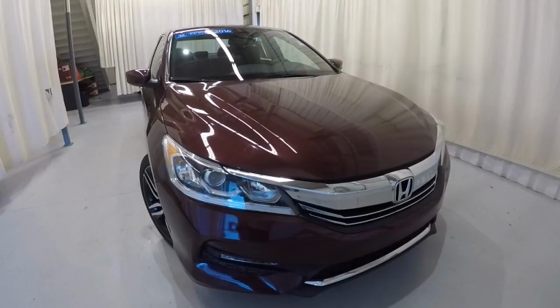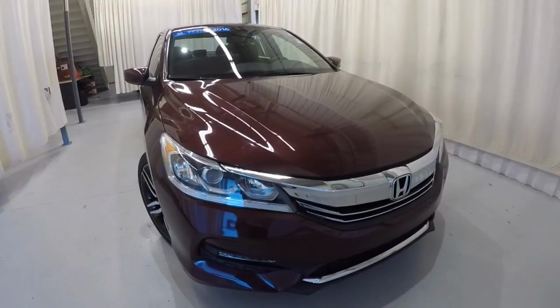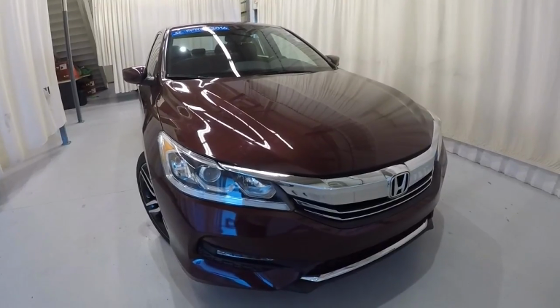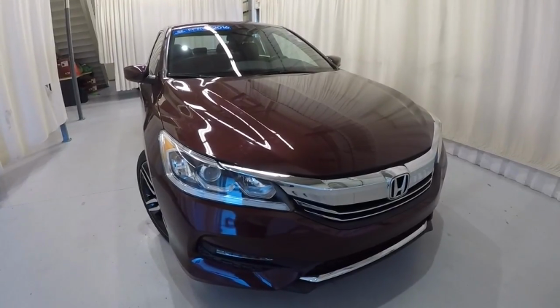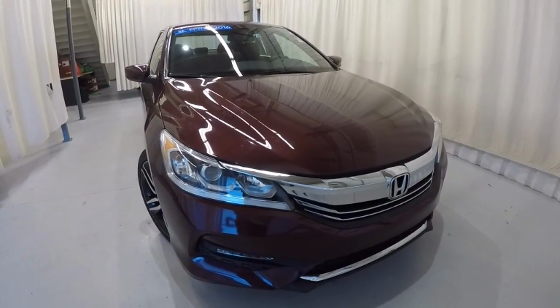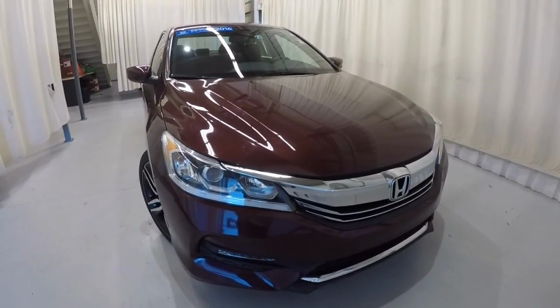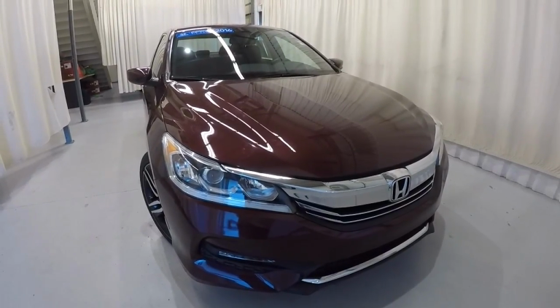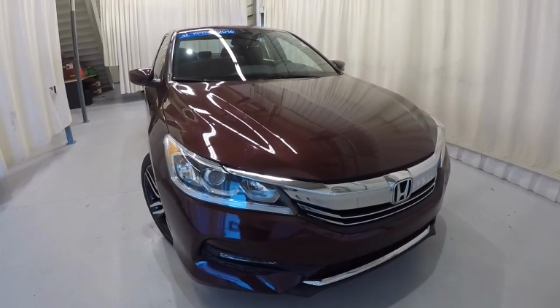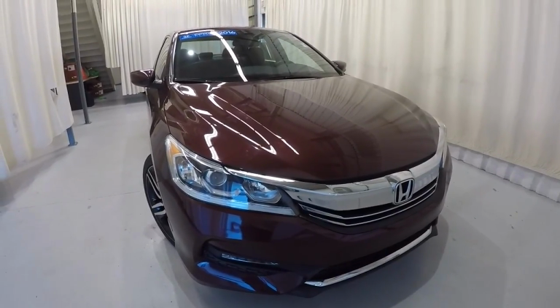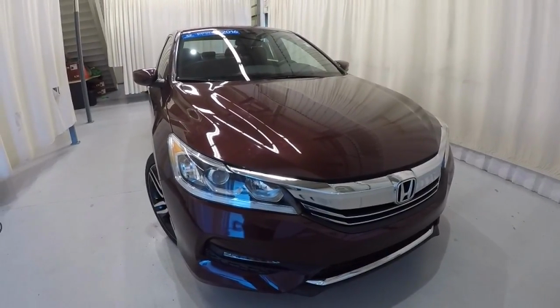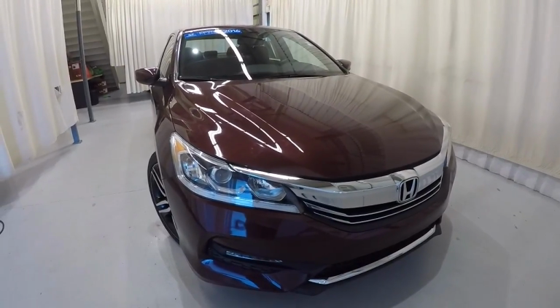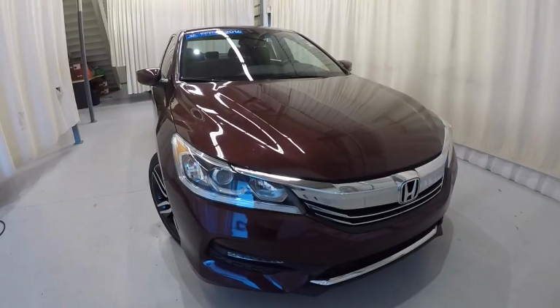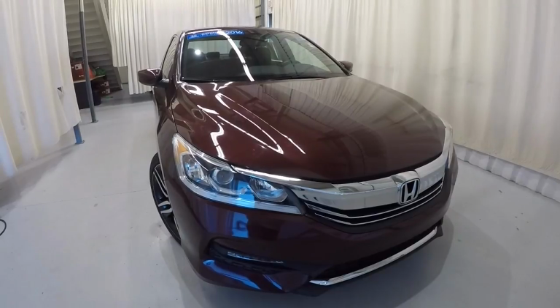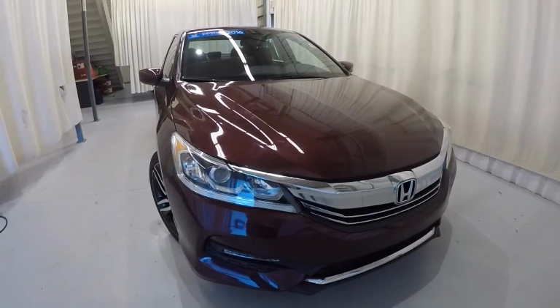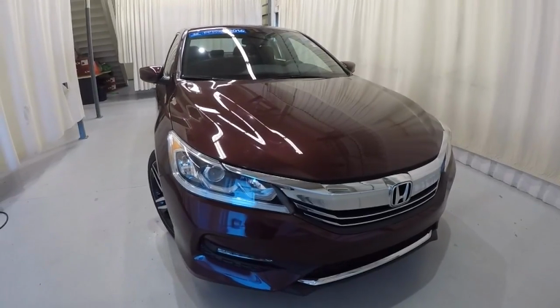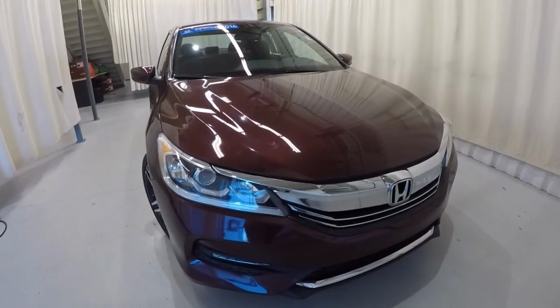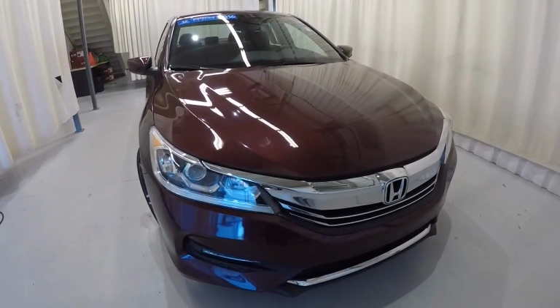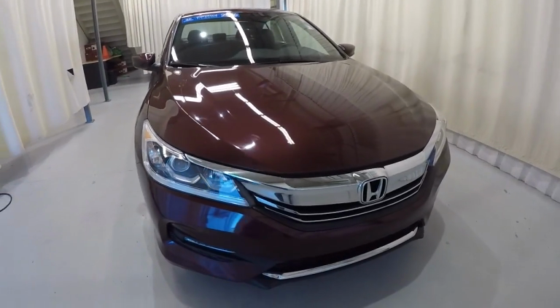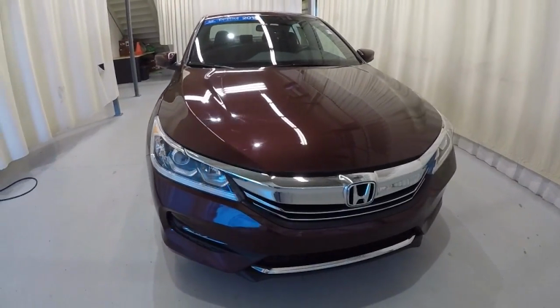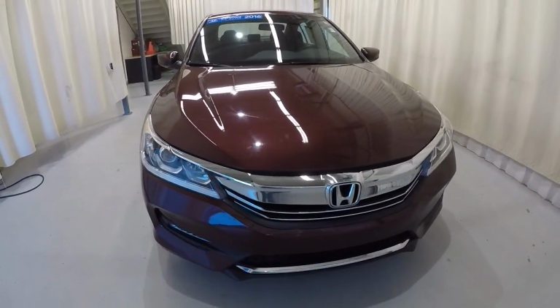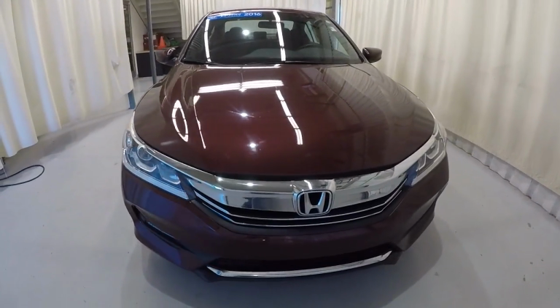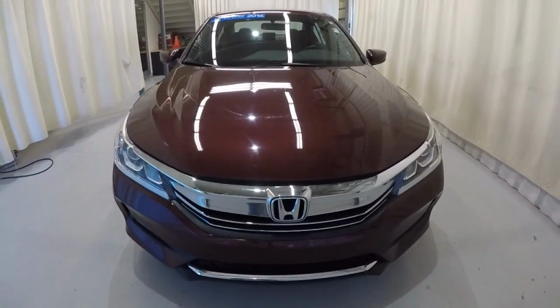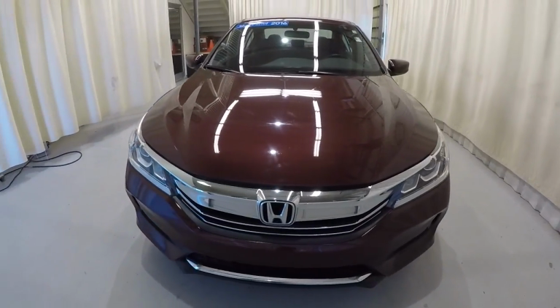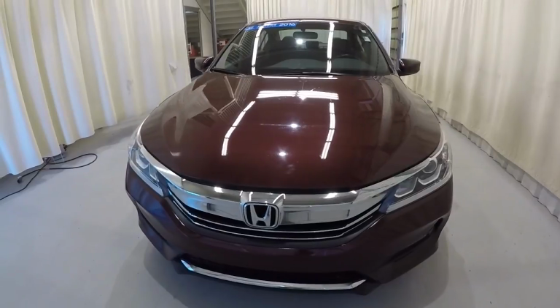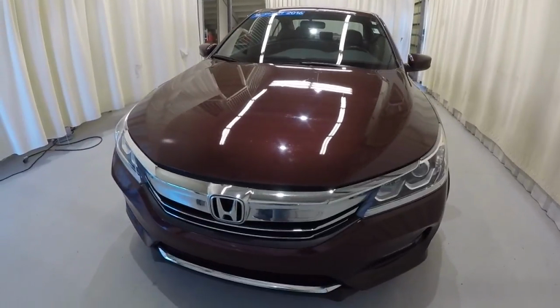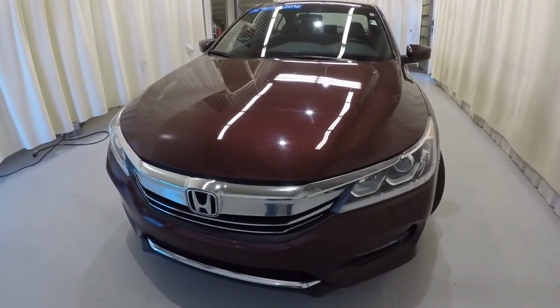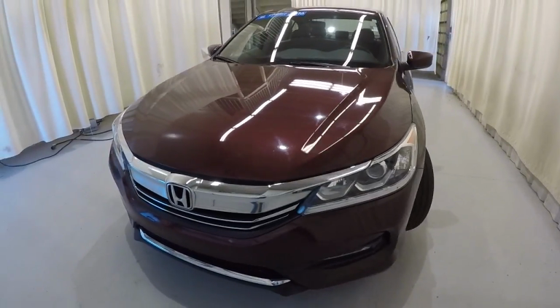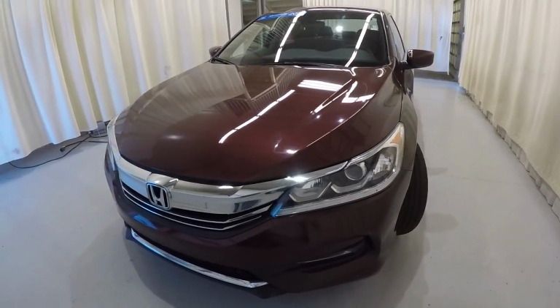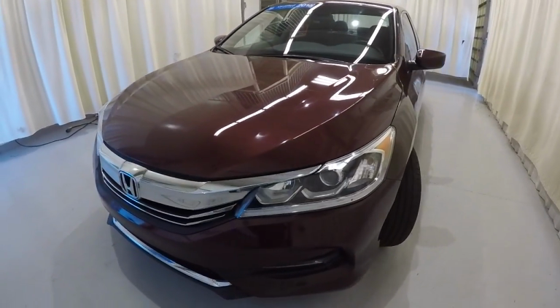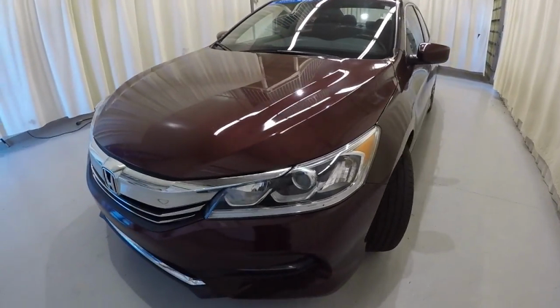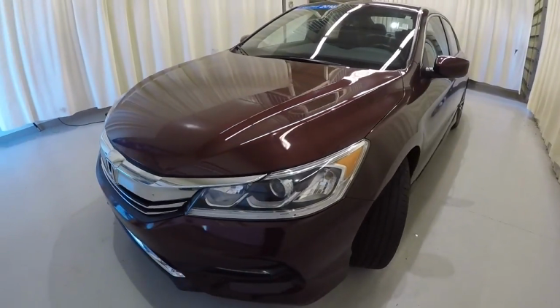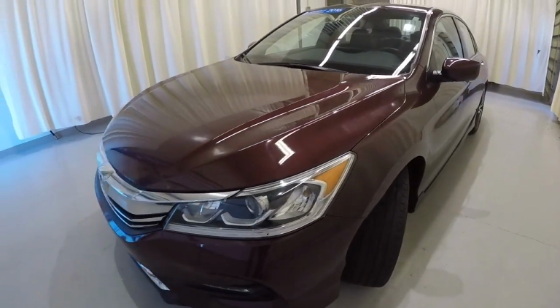Today we're featuring a 2016 Honda Accord Sport. It's got 52,000 miles on it. It is a certified unit. It's got a clean Carfax, one owner. This is cherry red in color. We'll go ahead and give you the walk around.